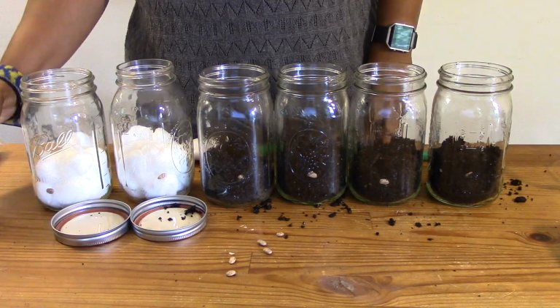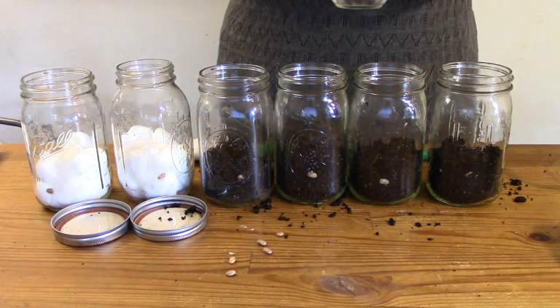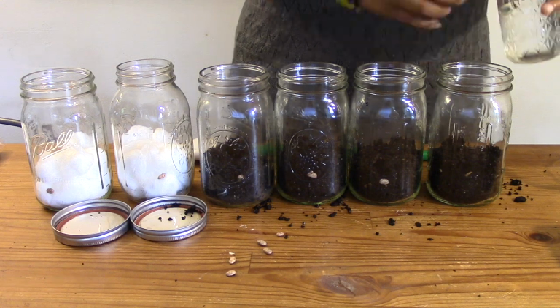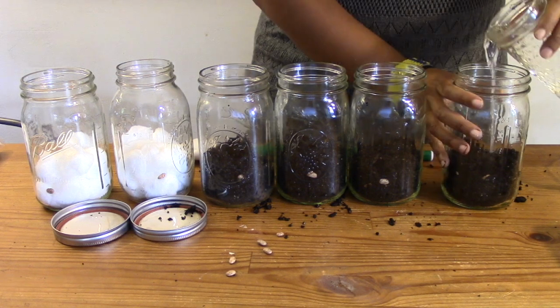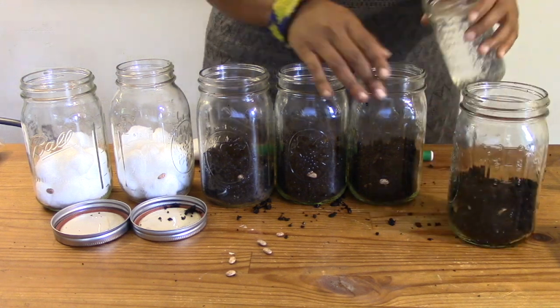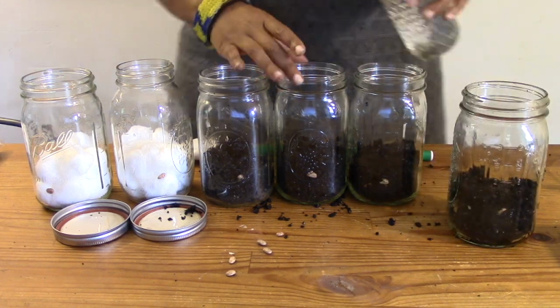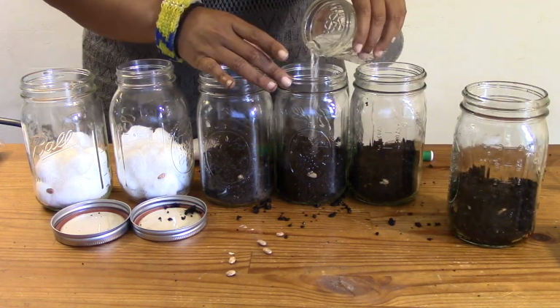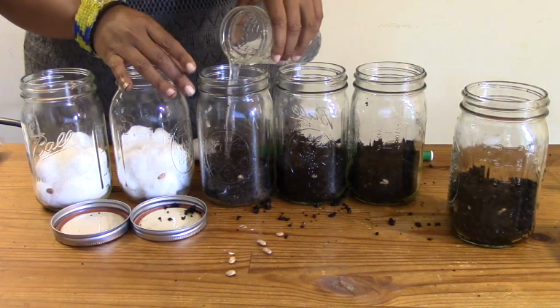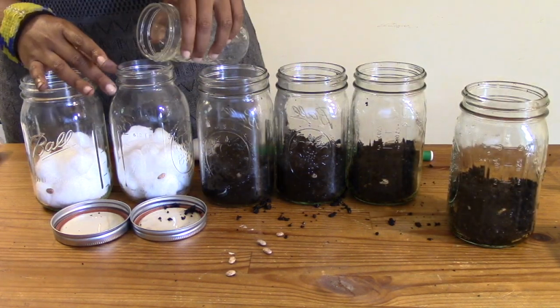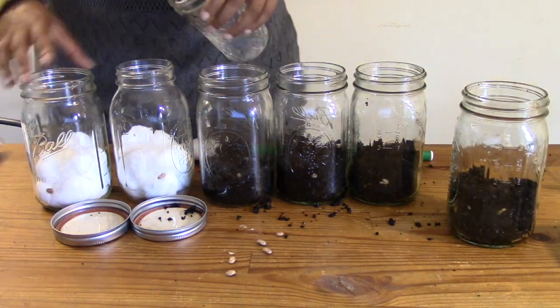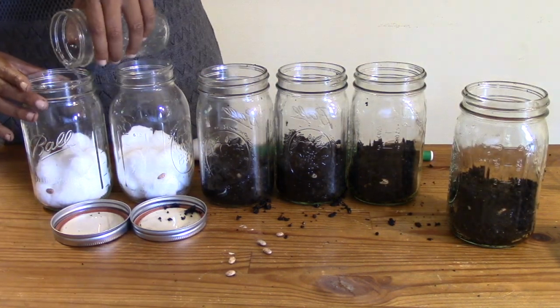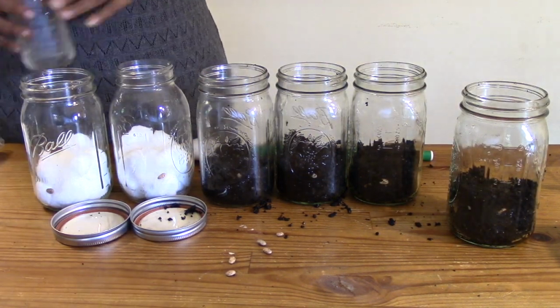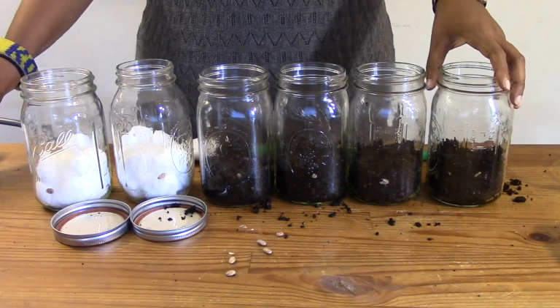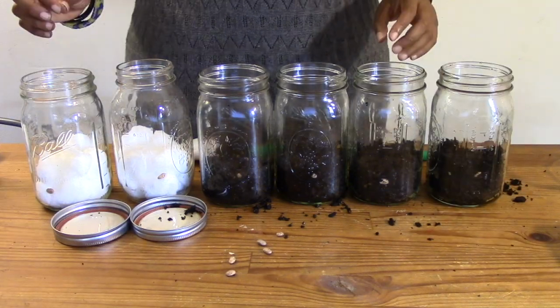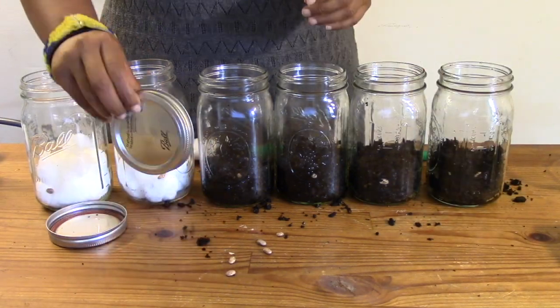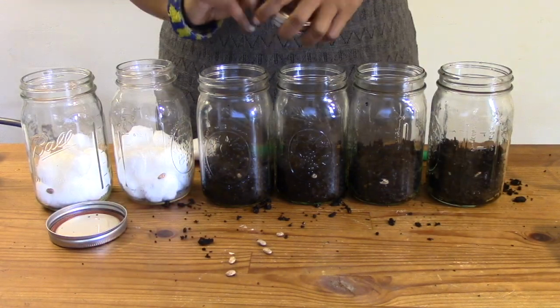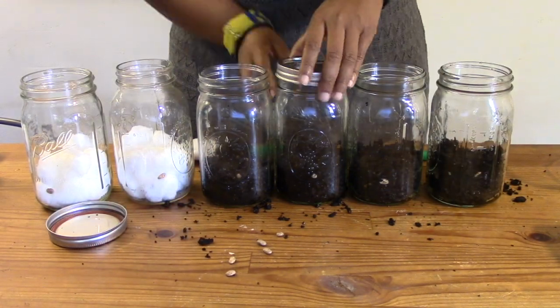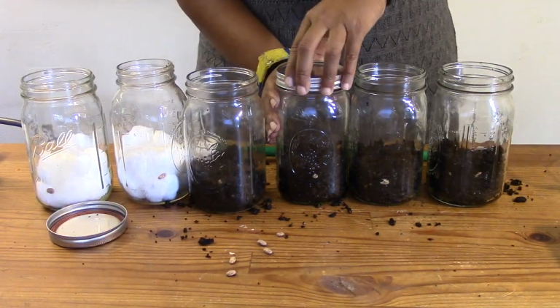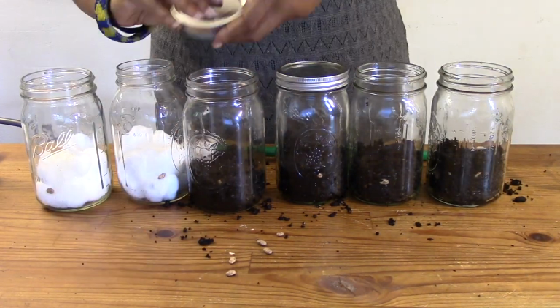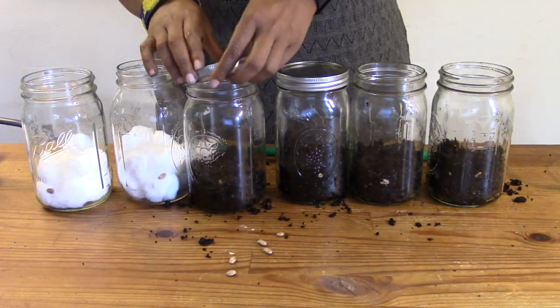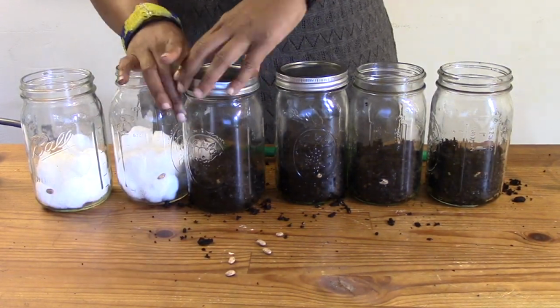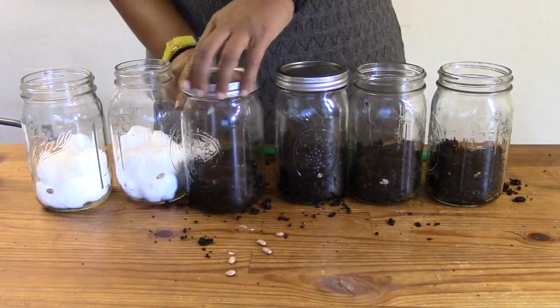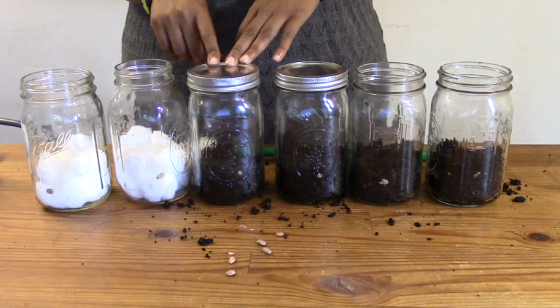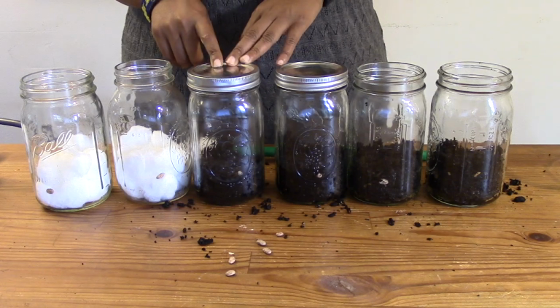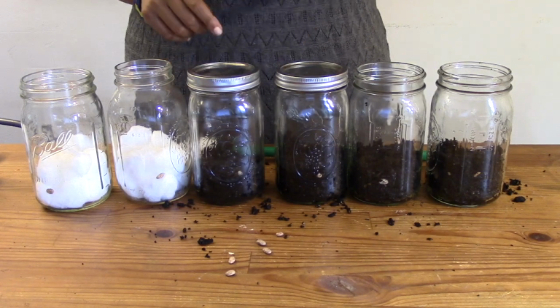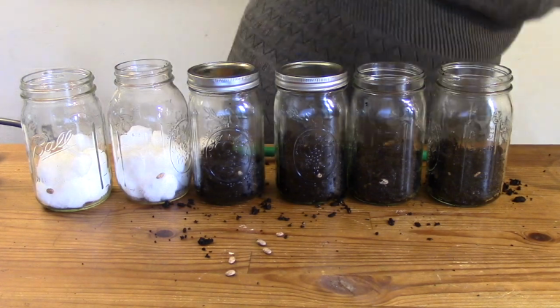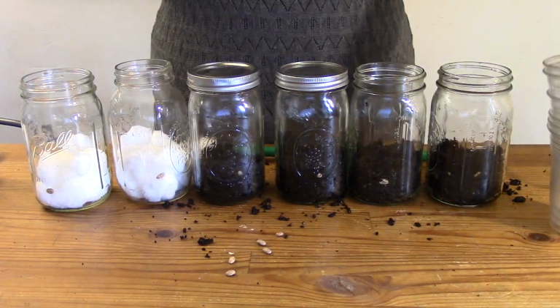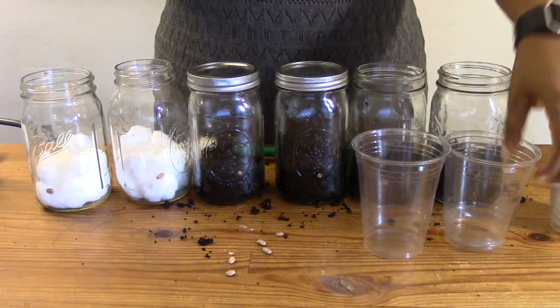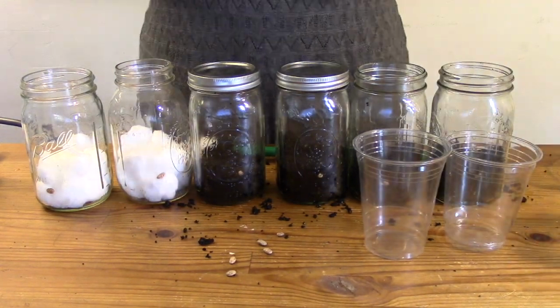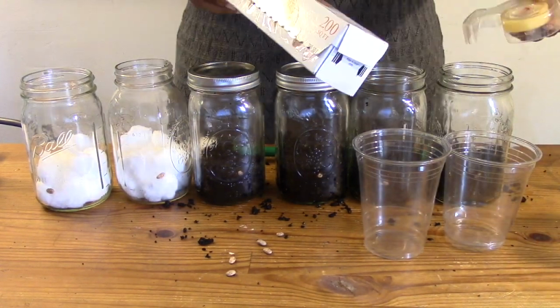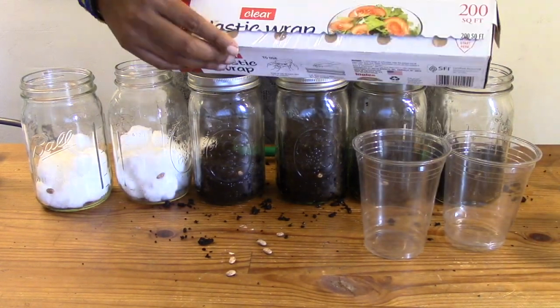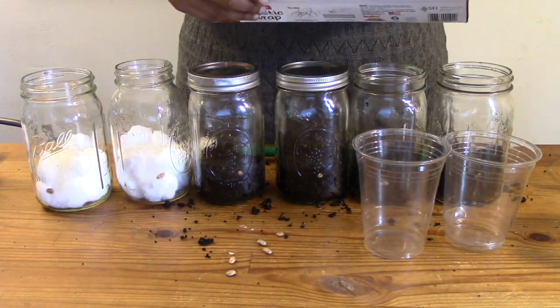Try to place your seed about a thumb's width from the top of the soil. Now water the soil and the cotton balls until they are damp but not too wet. Repeat with each of the jars. Place a lid on top of two of the containers with soil. If you are using plastic cups that don't have lids, you can seal them with plastic wrap and tape.